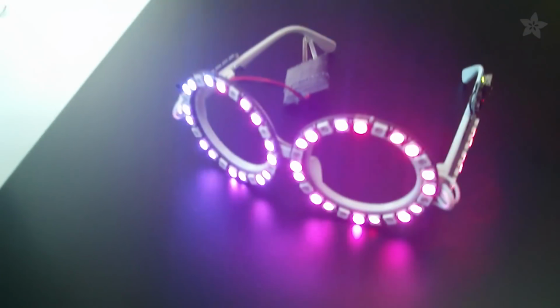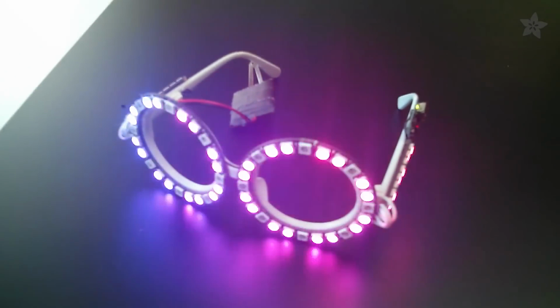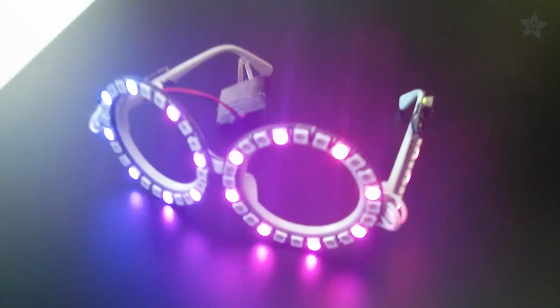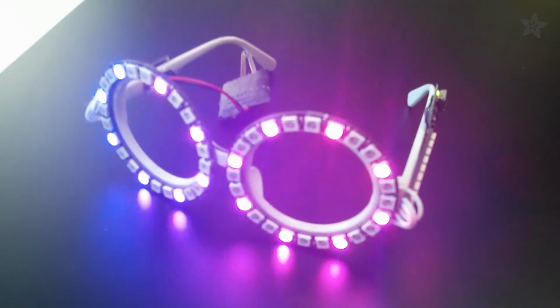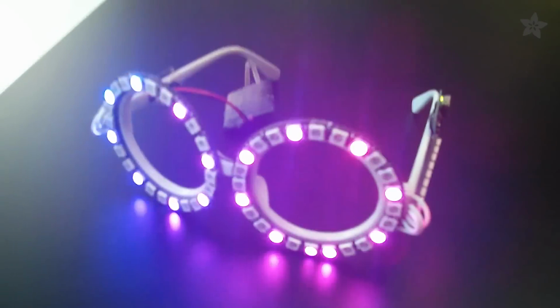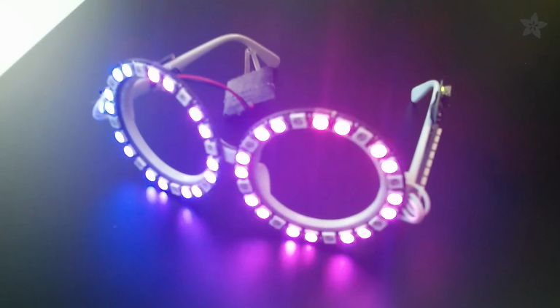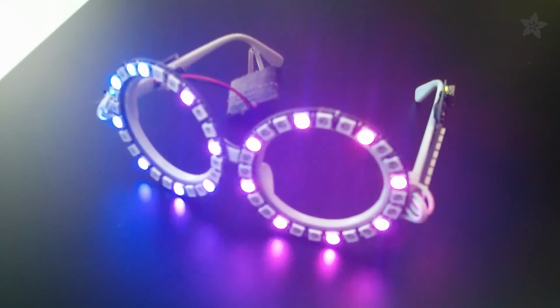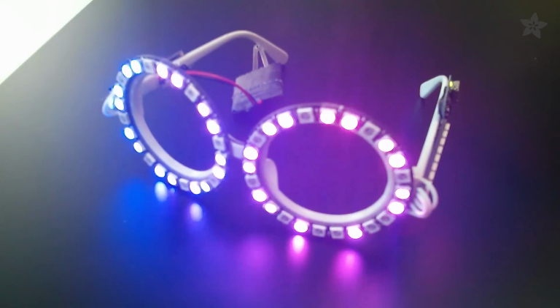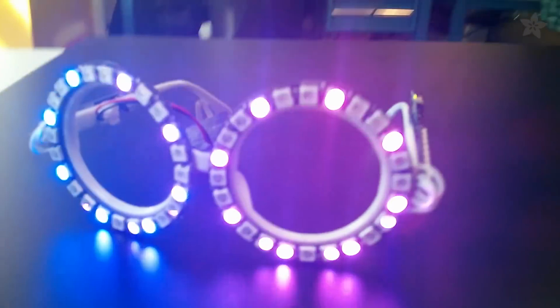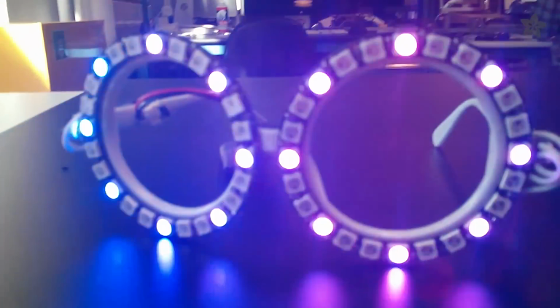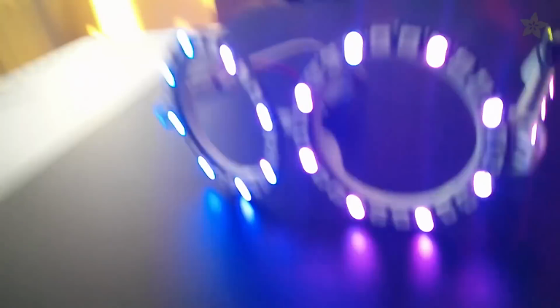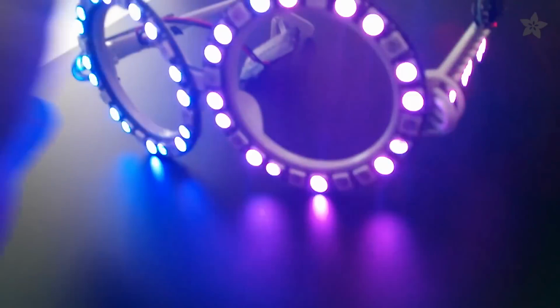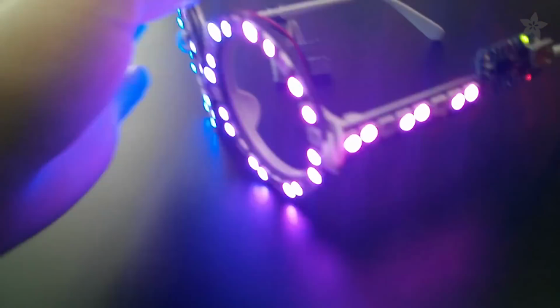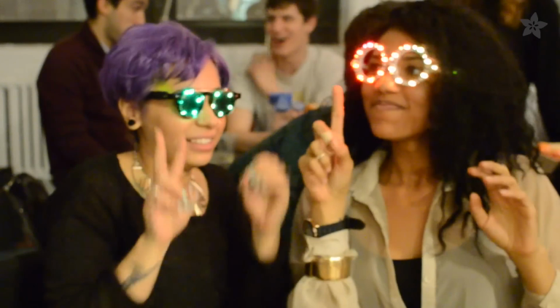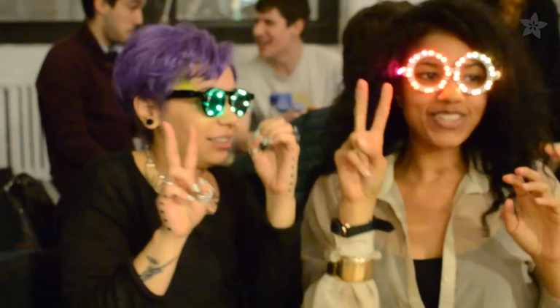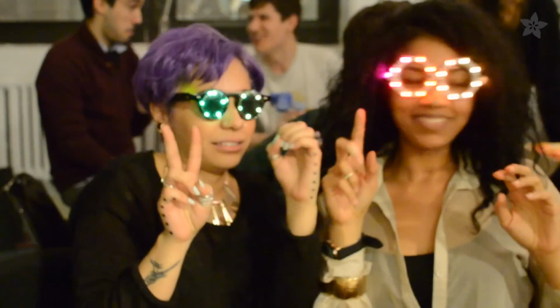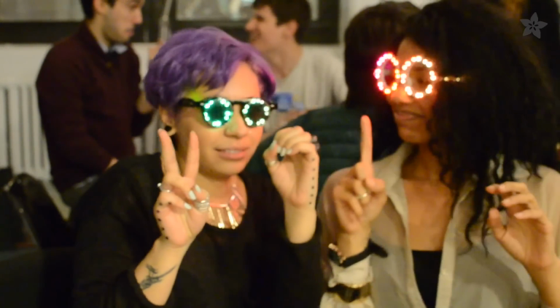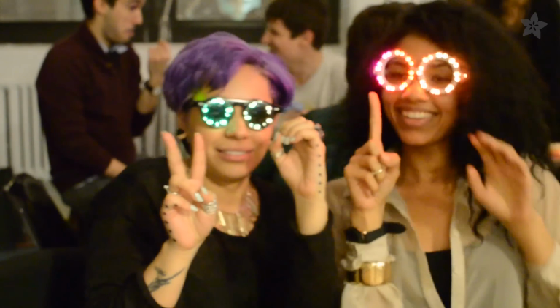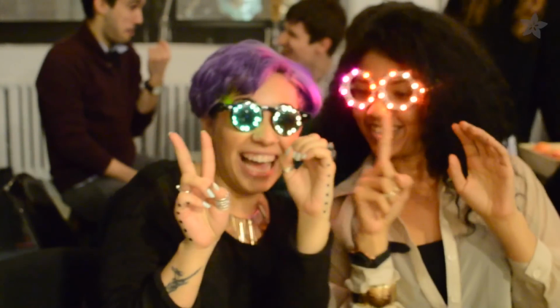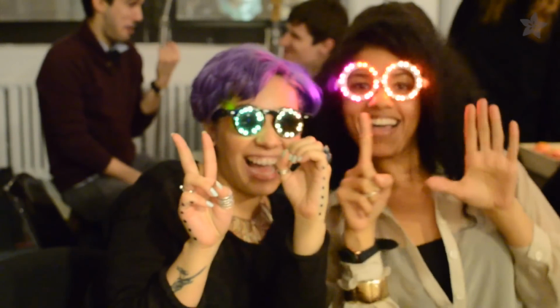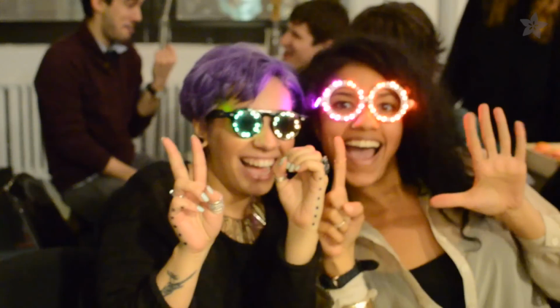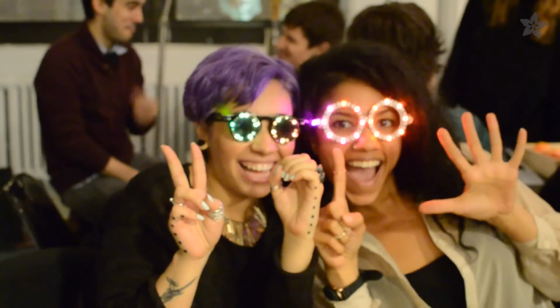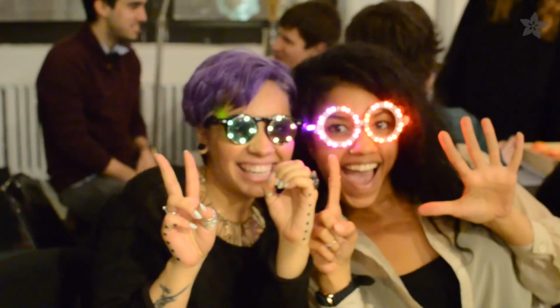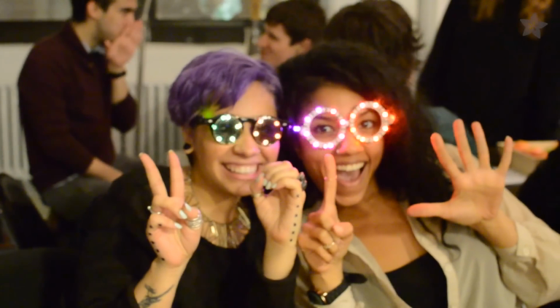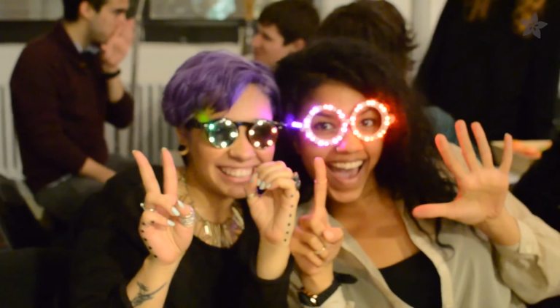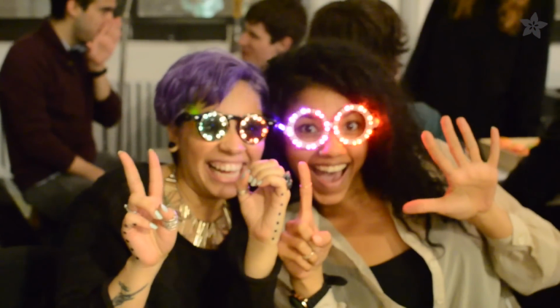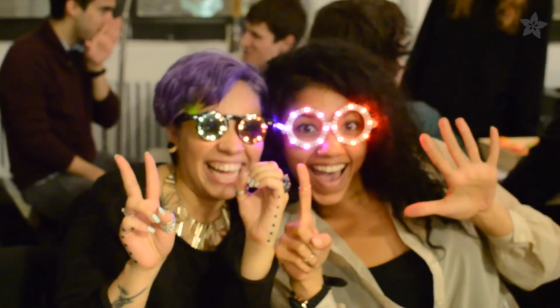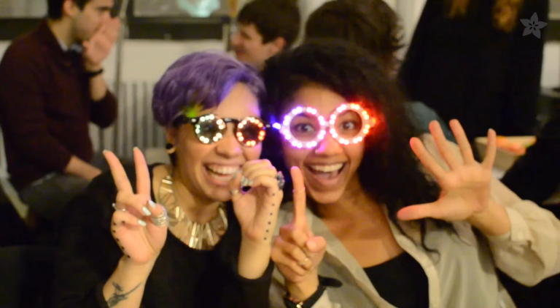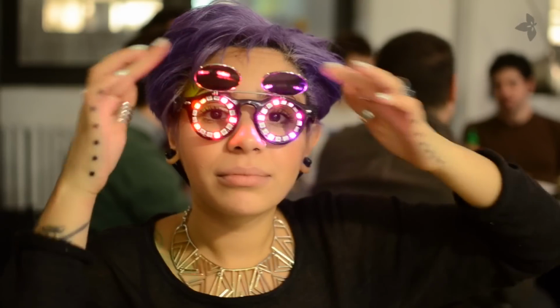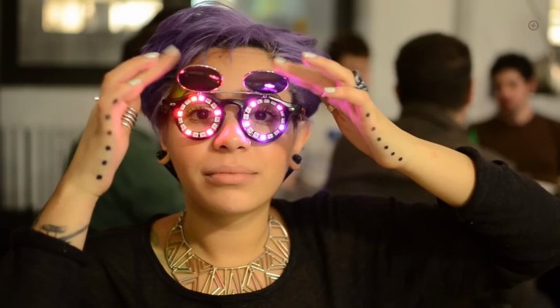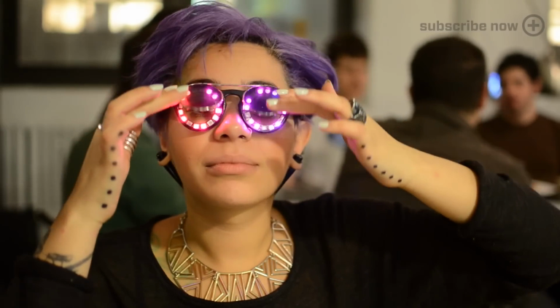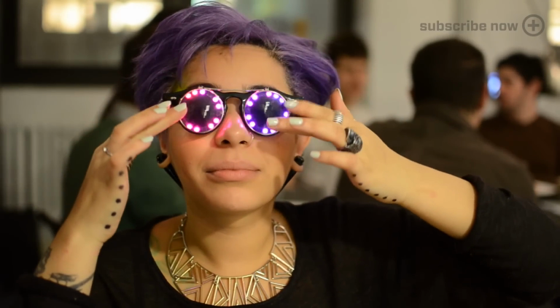Plug in a hair clip battery and you're good to go!